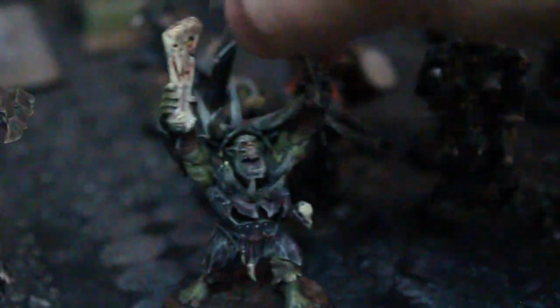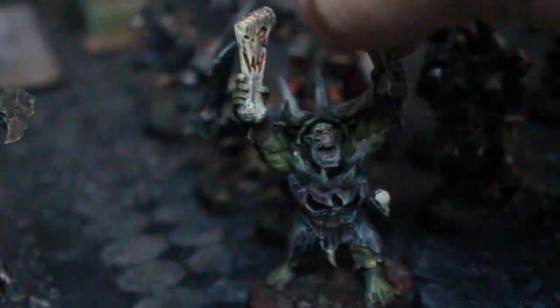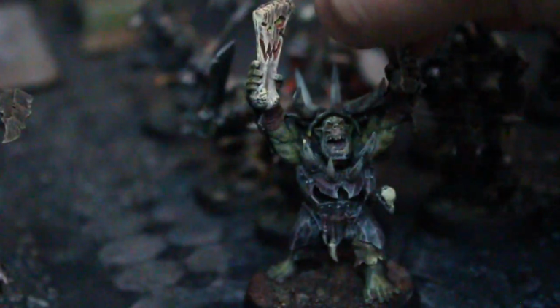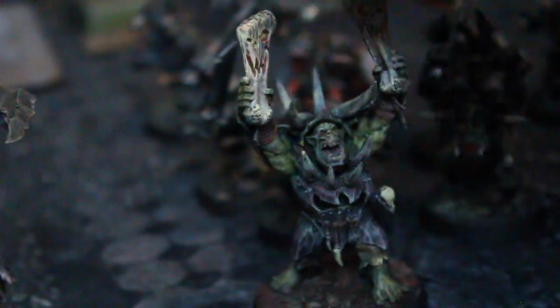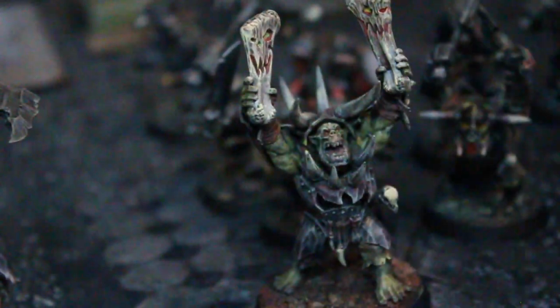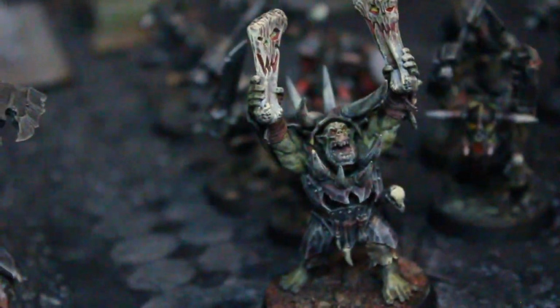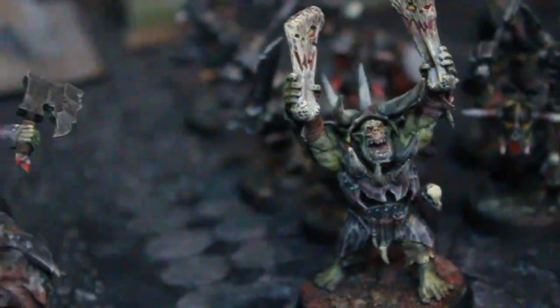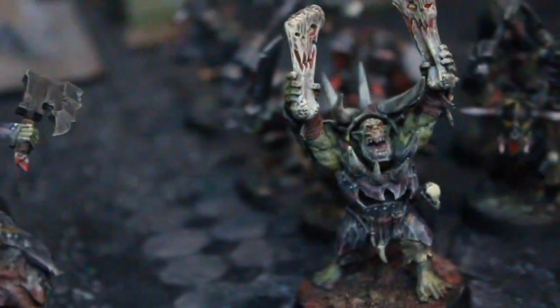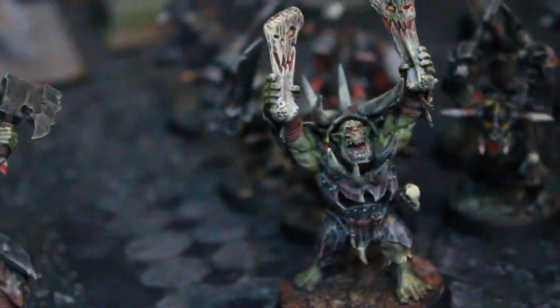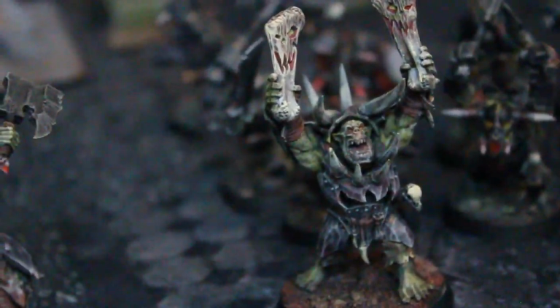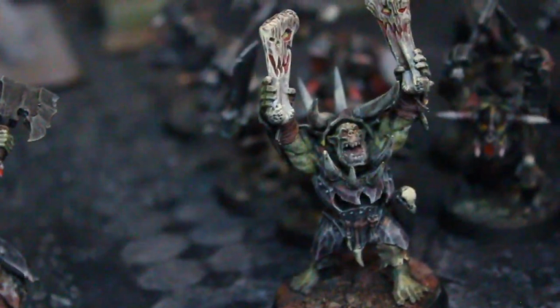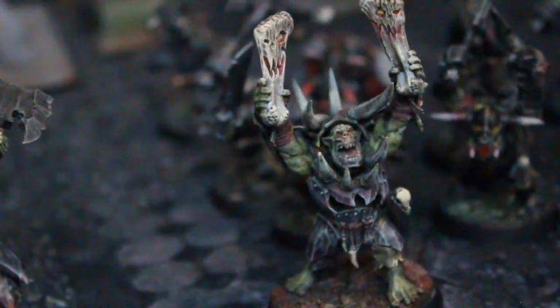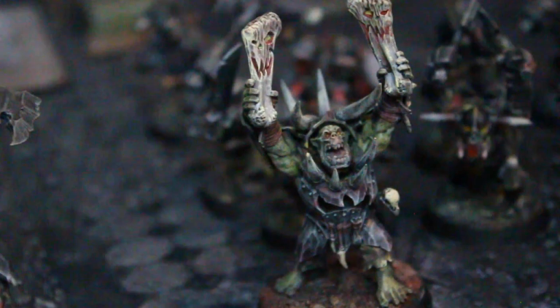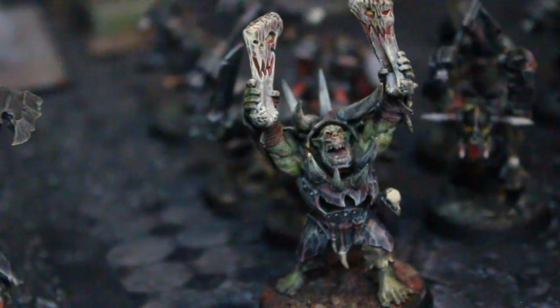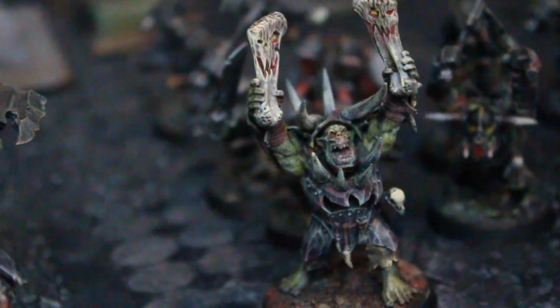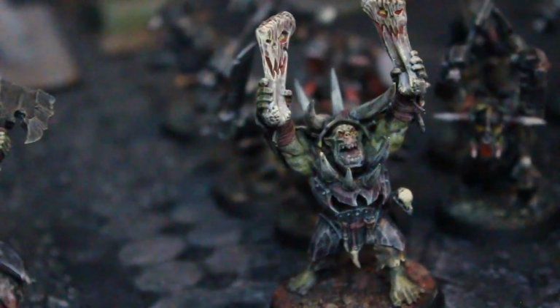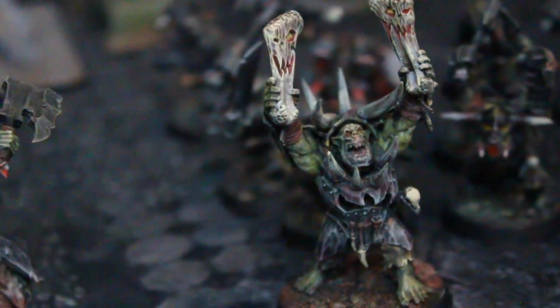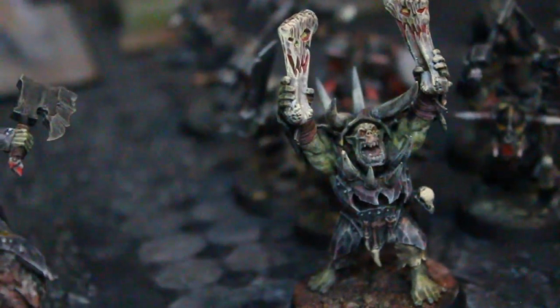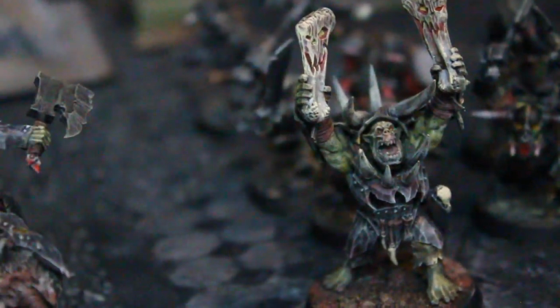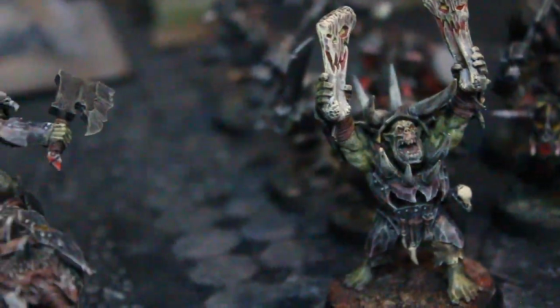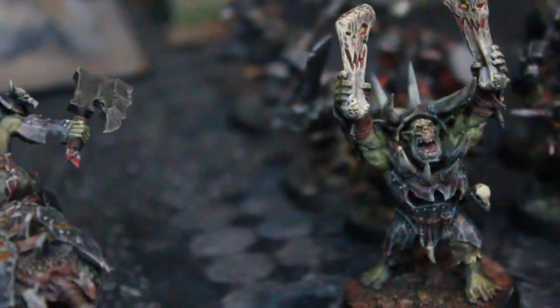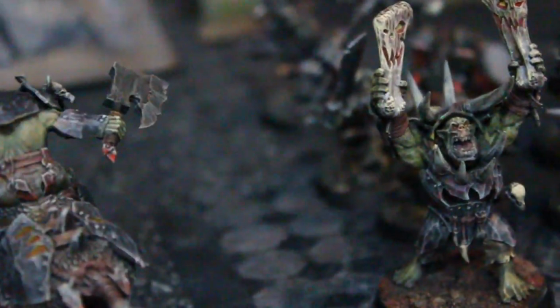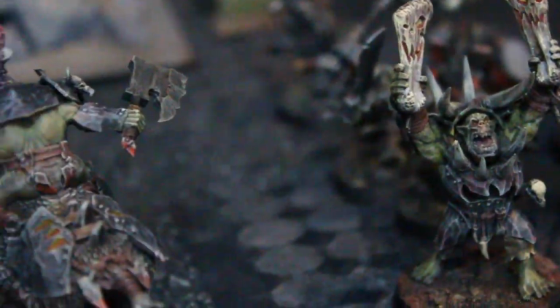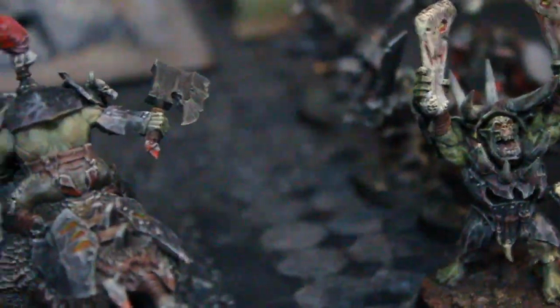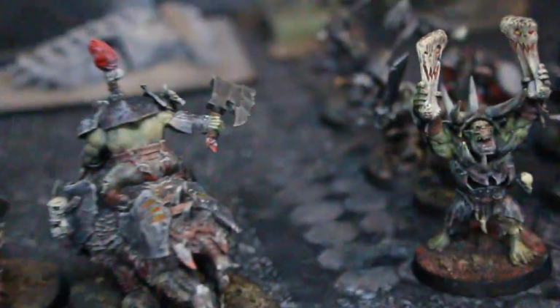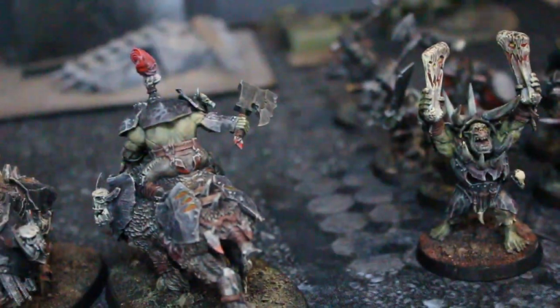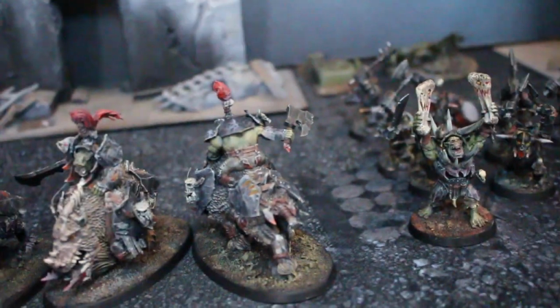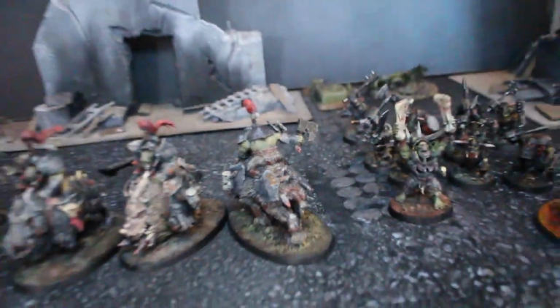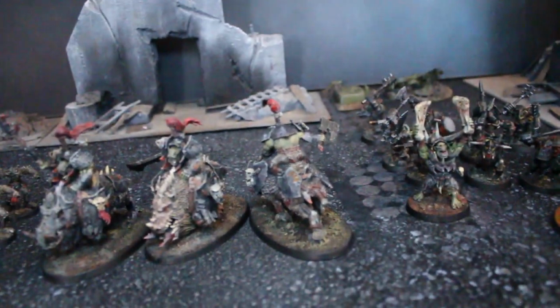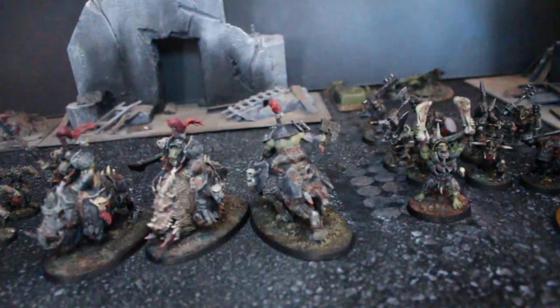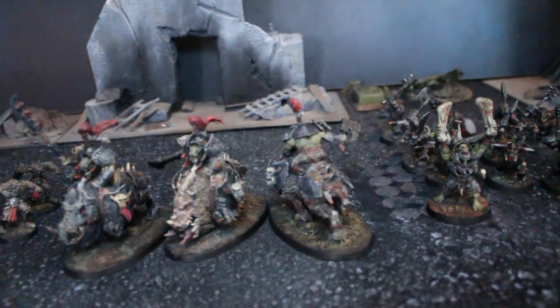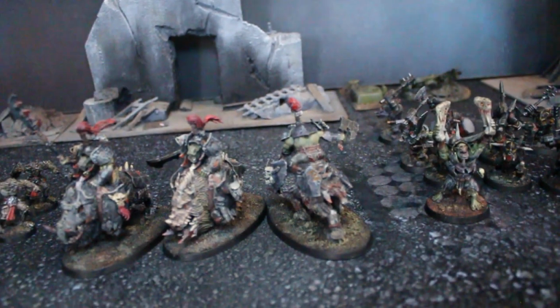And this is a War Chanter — kind of a supplementary piece that gives your guys a little bit of force multiplication. Well, folks, that's all I have to show you for the day.